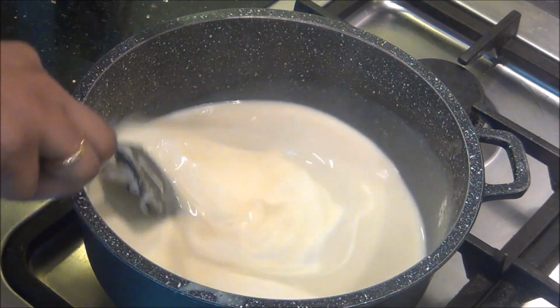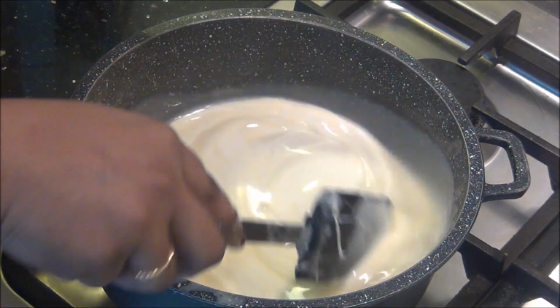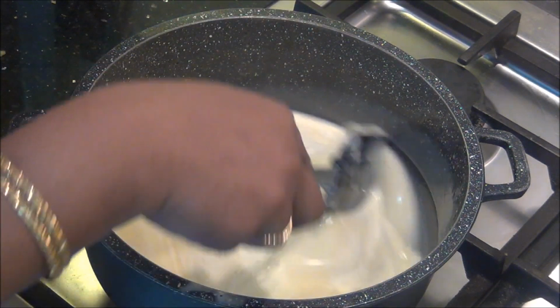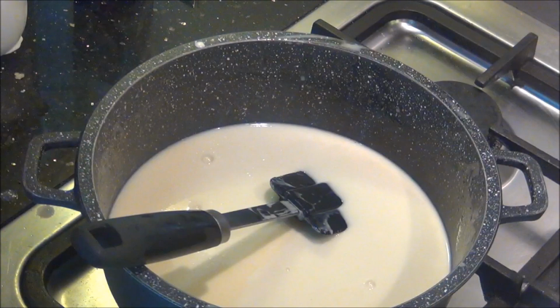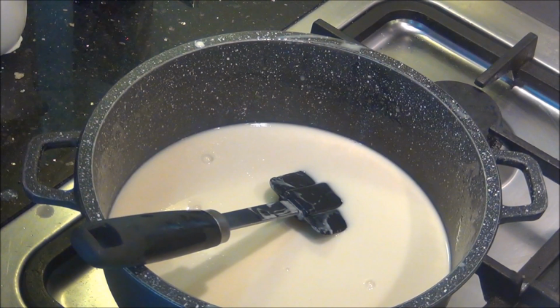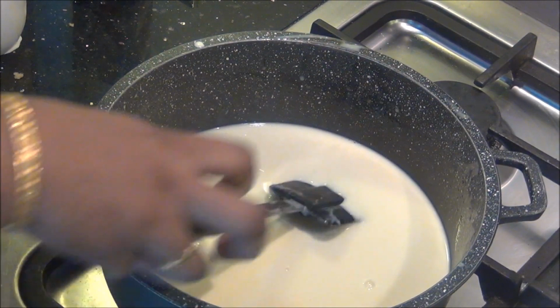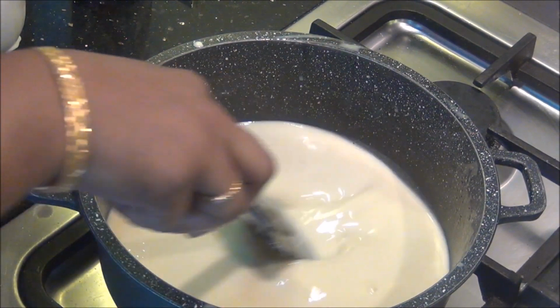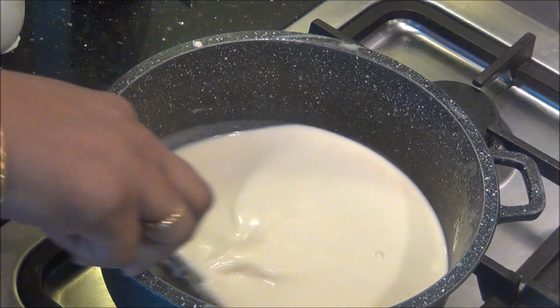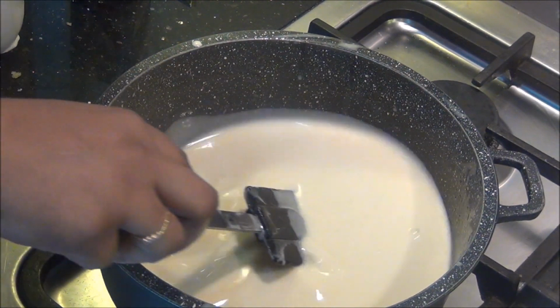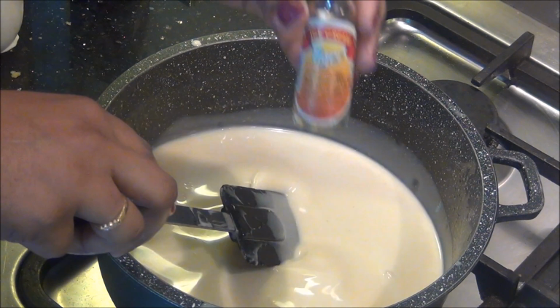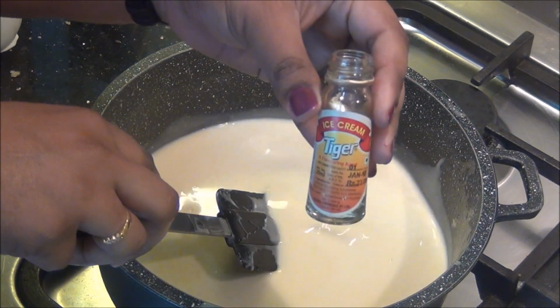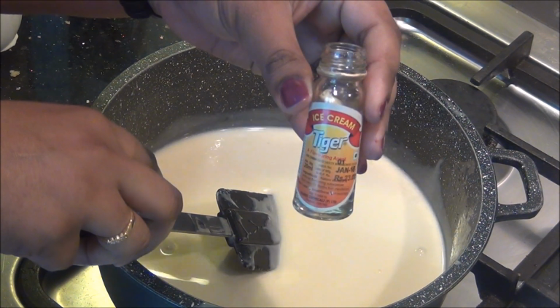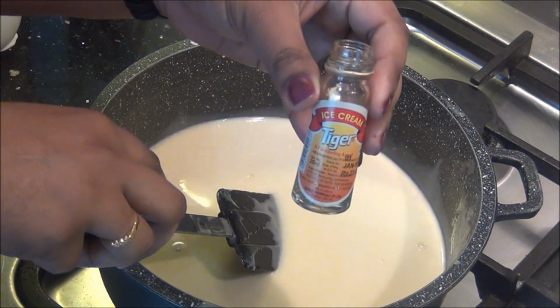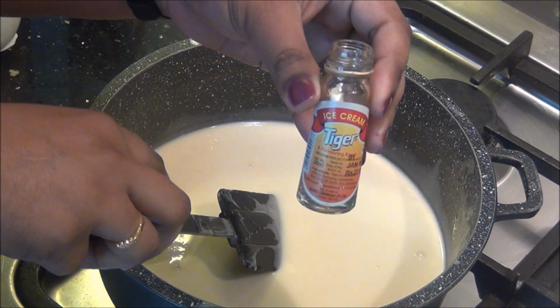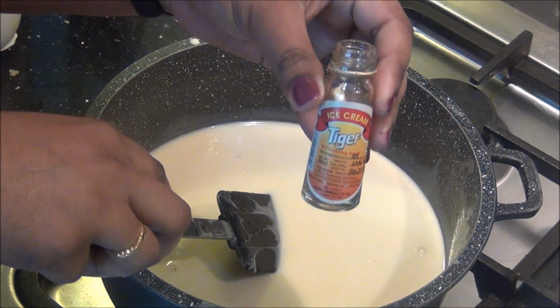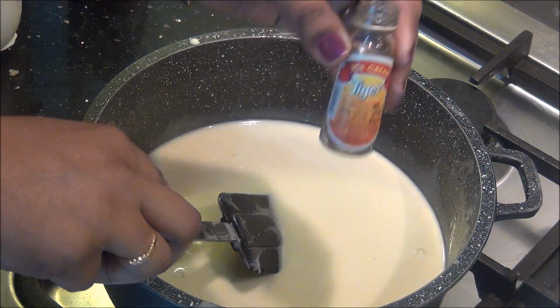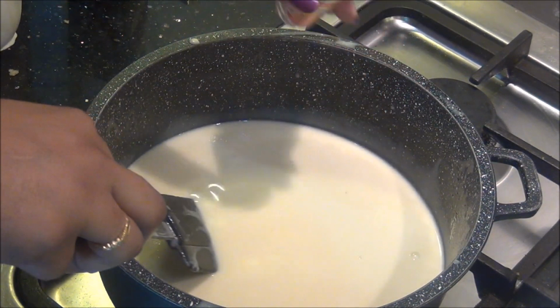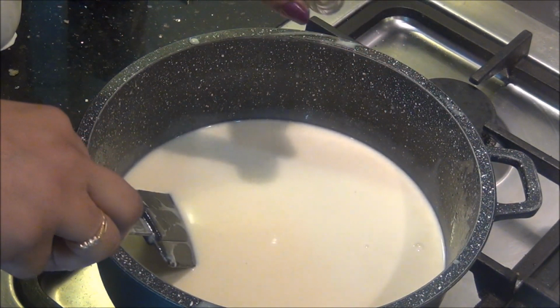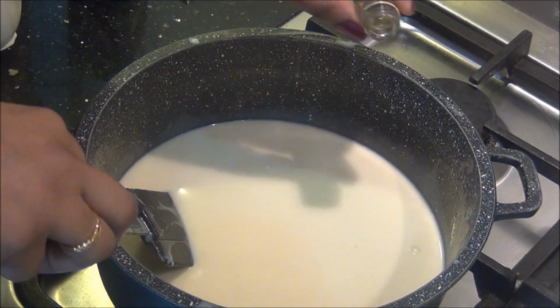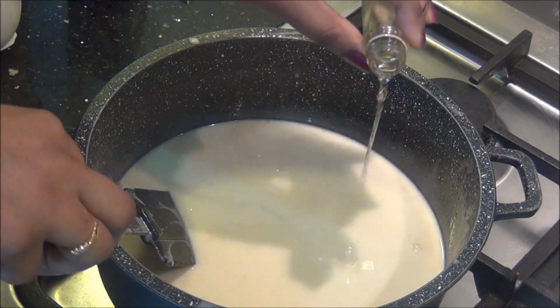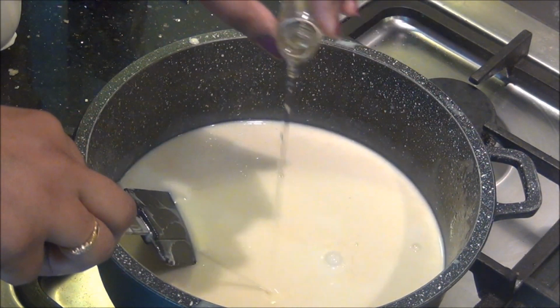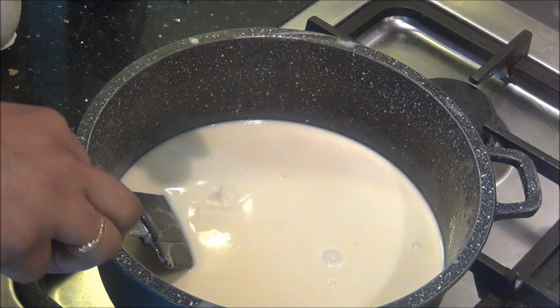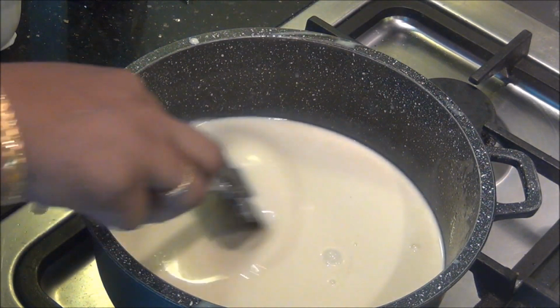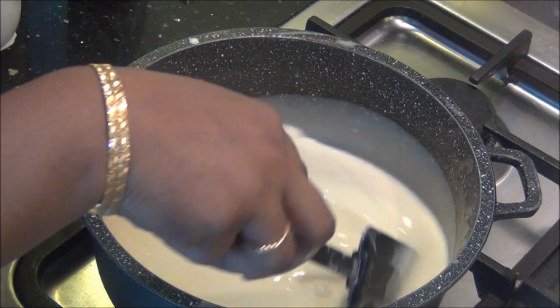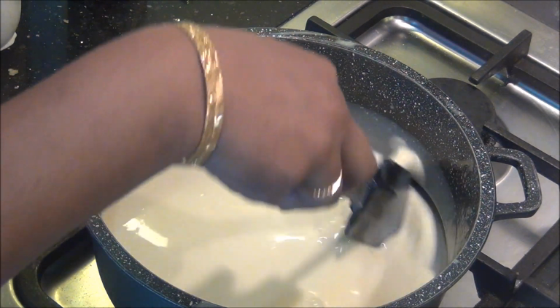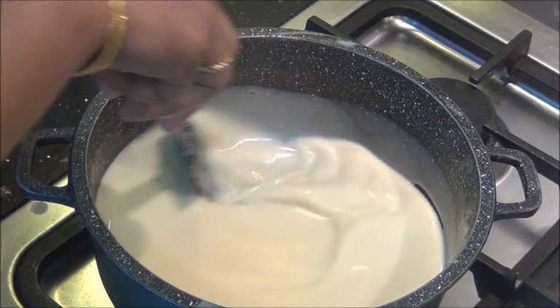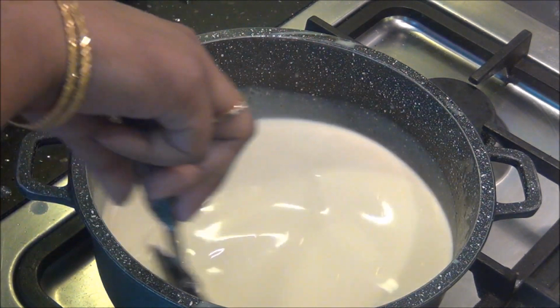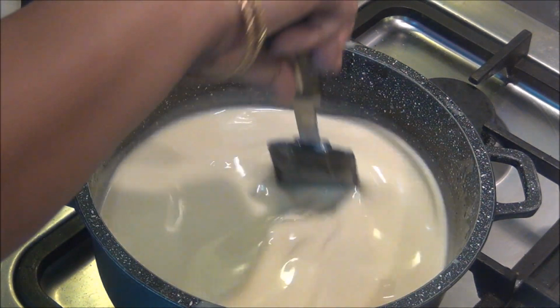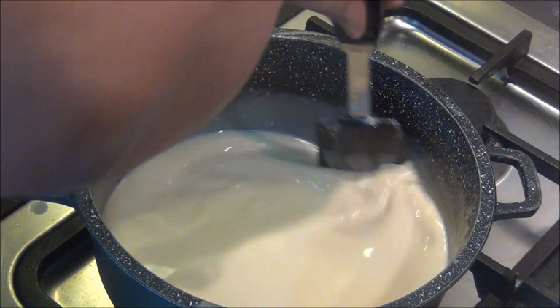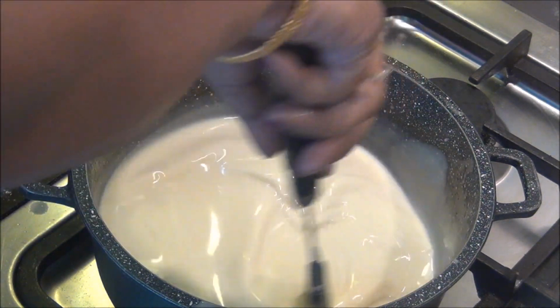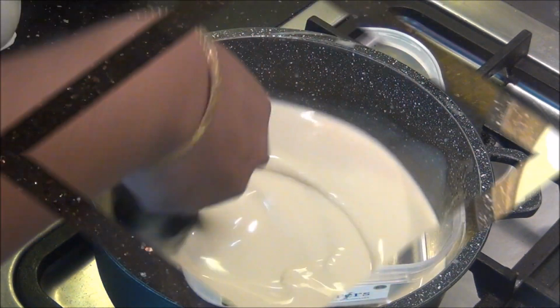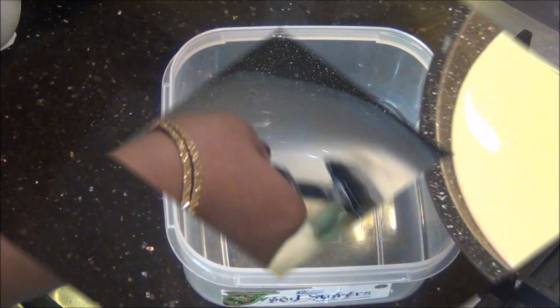Now also add the 300 ml of double cream or whipping cream, and finally add some ice cream flavor just to neutralize the odor of the egg yolks. In case you do not have ice cream flavor, you can use vanilla as well.